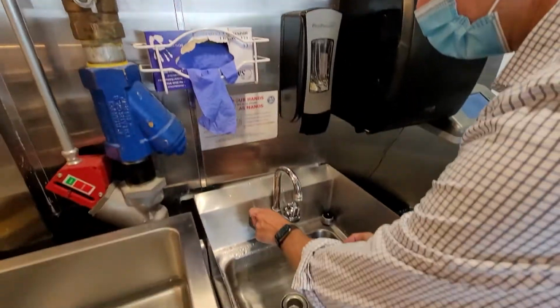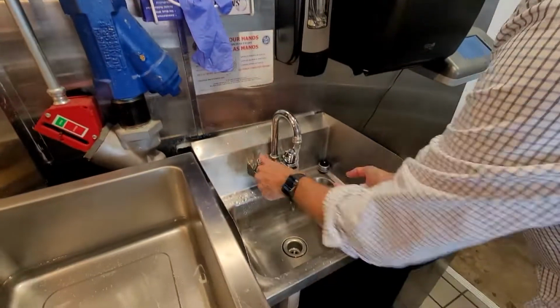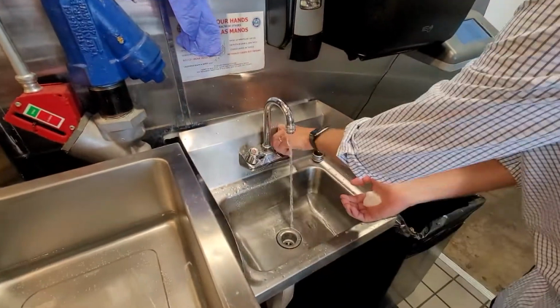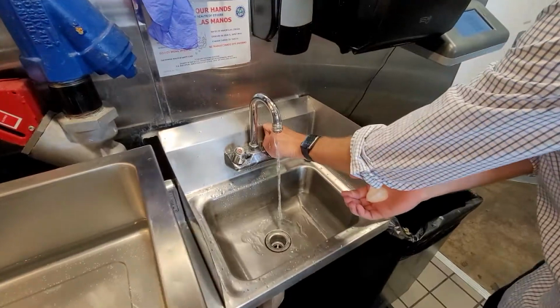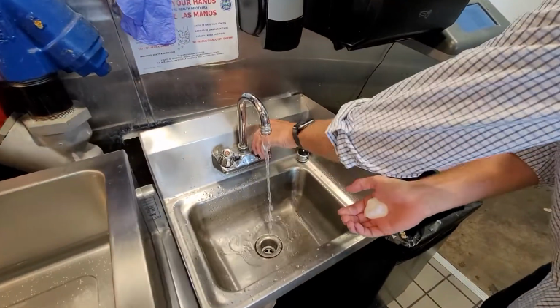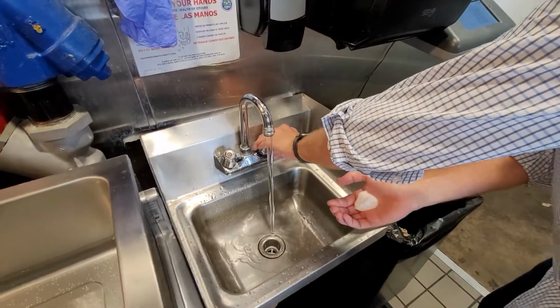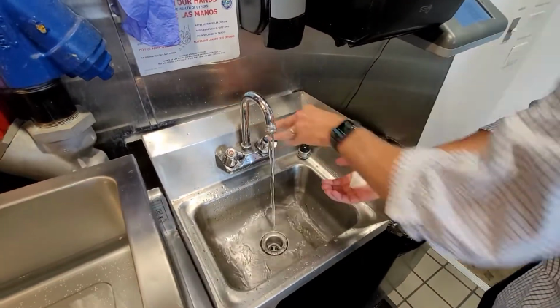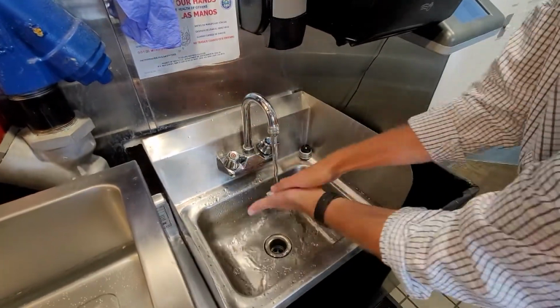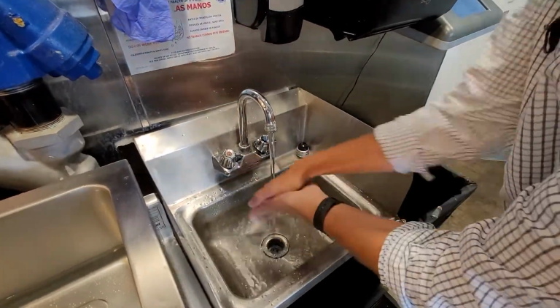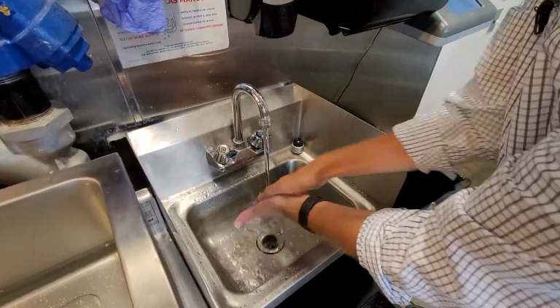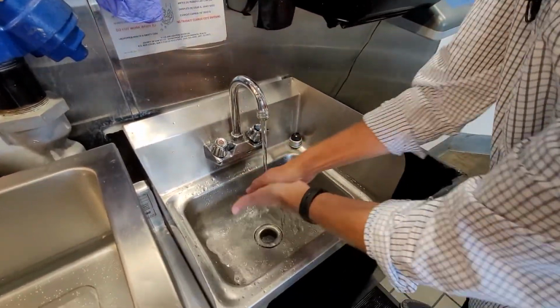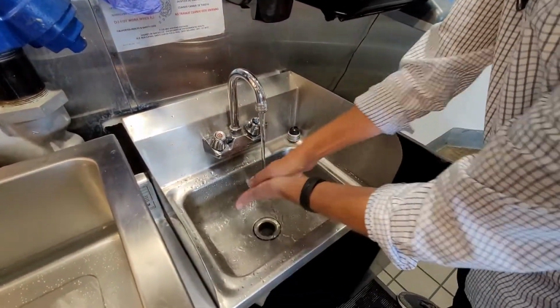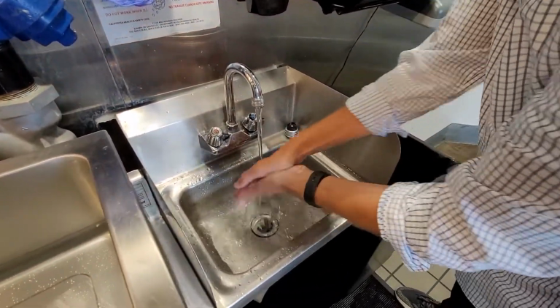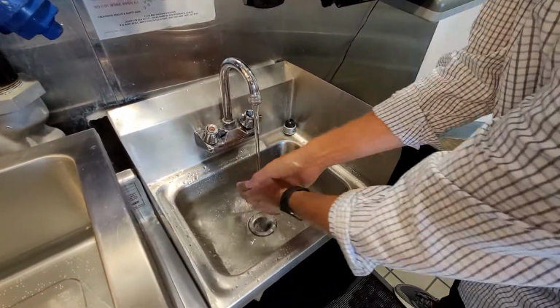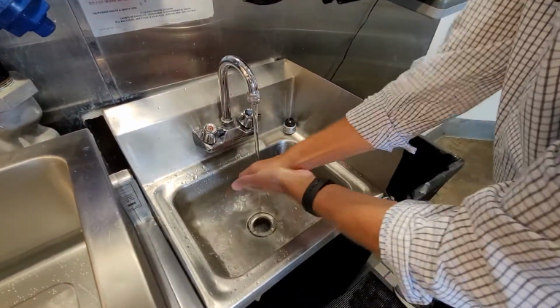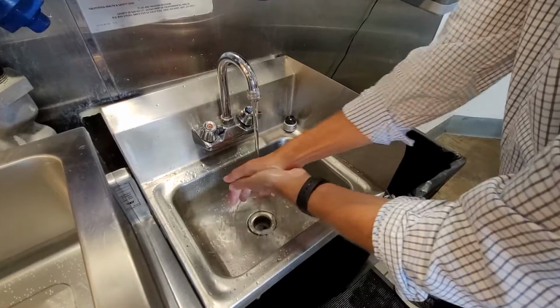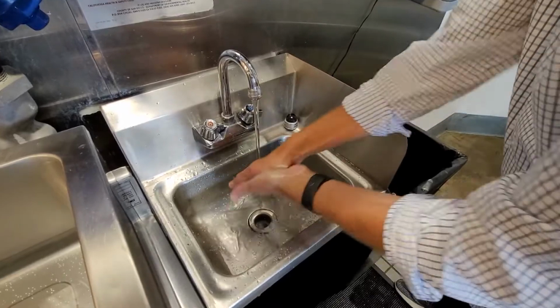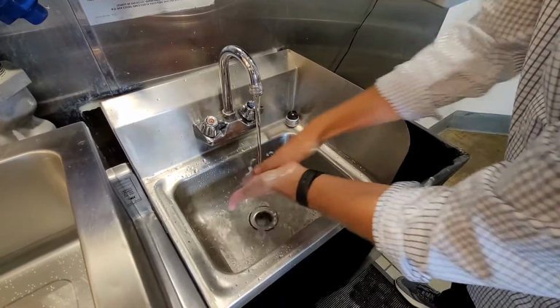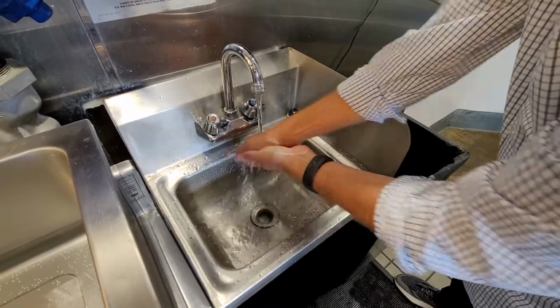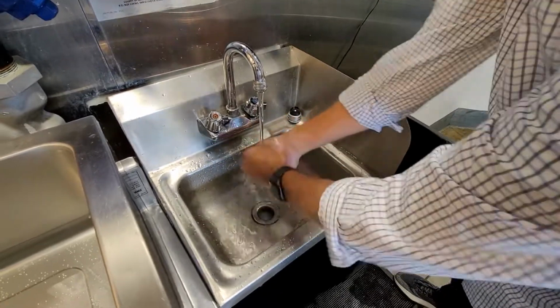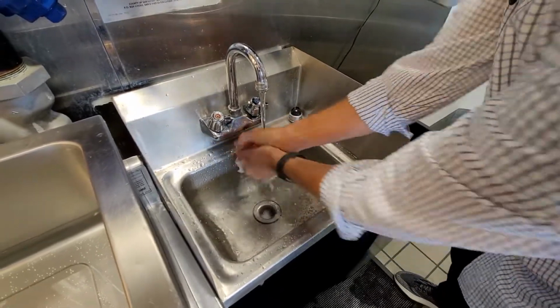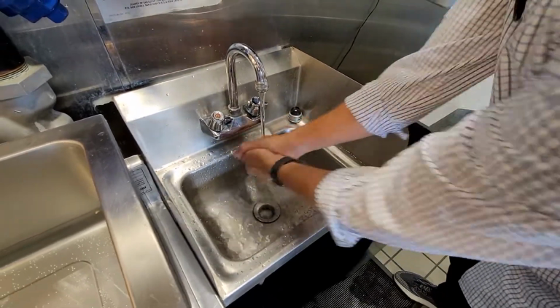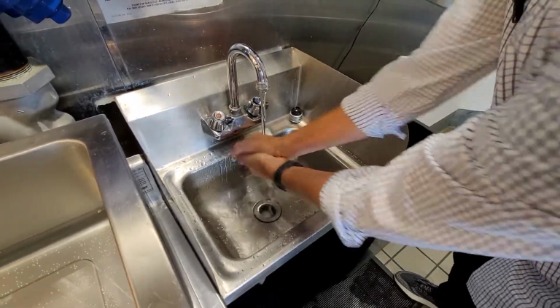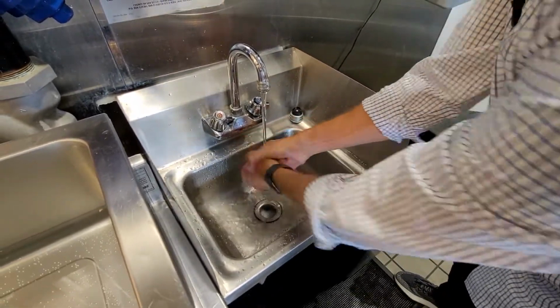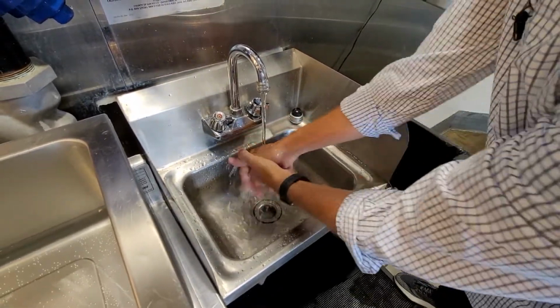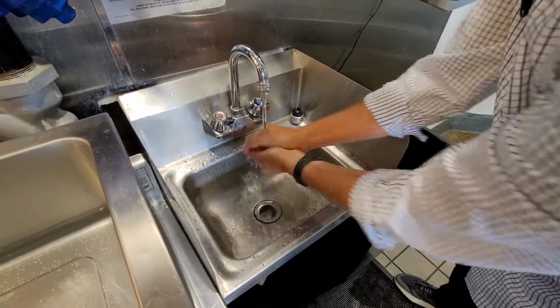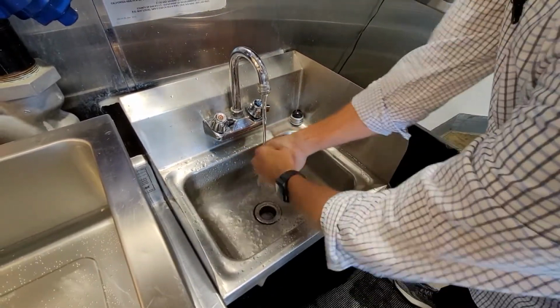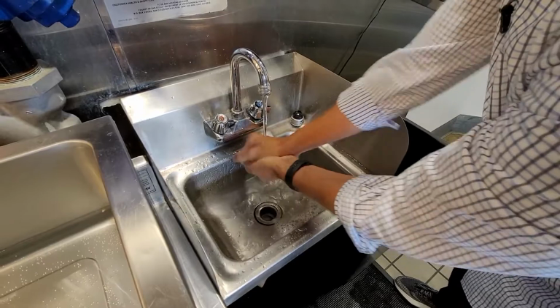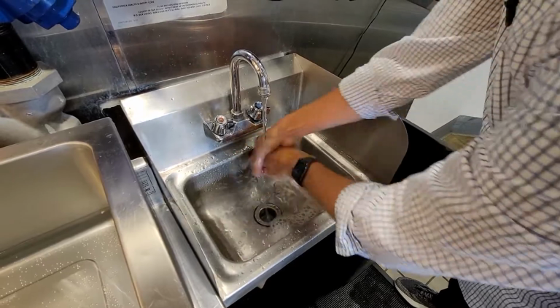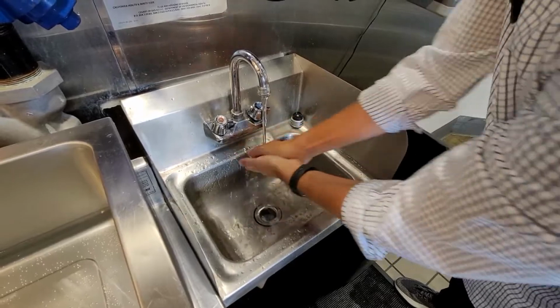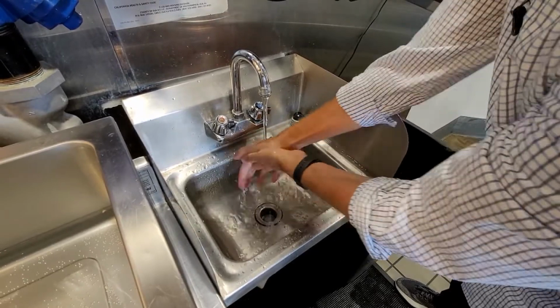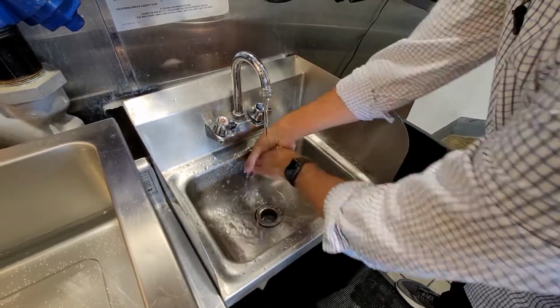Turn on the water. You know you're really supposed to wash your hands for like 20 seconds, which I know most people probably skirt around that rule a lot, but if you're getting your hand scanned, you definitely want to make sure these are clean.